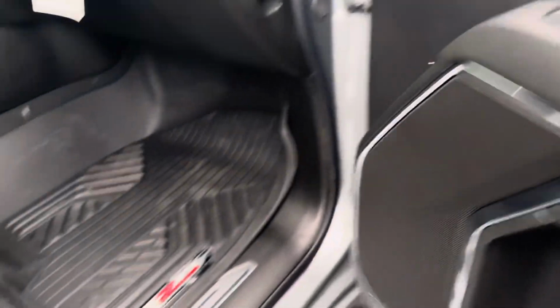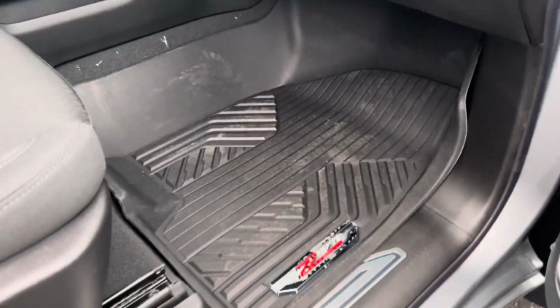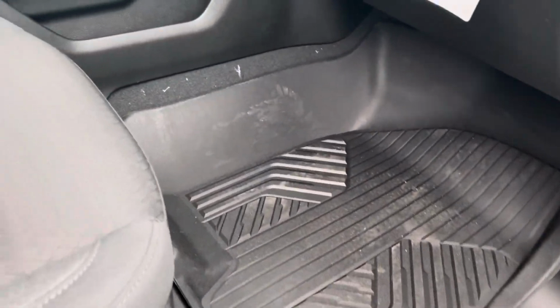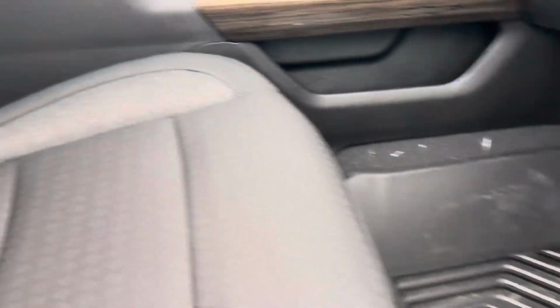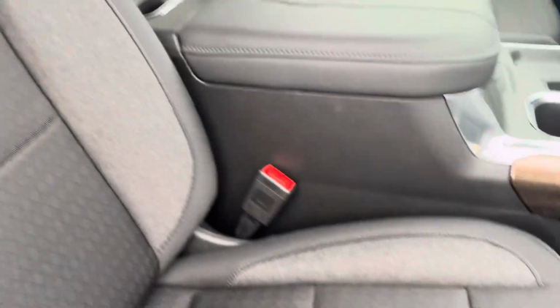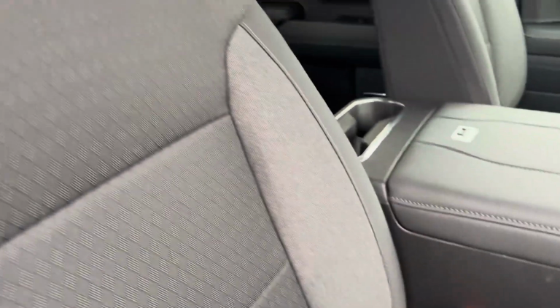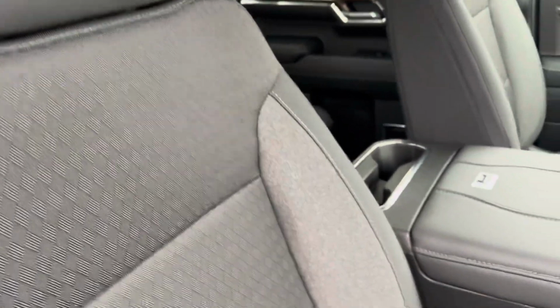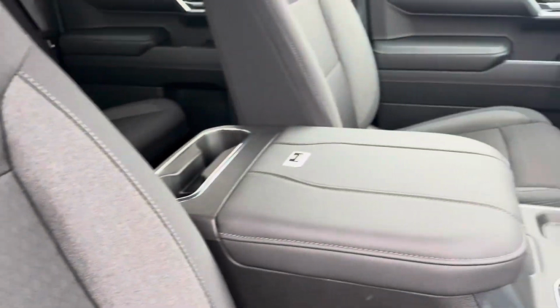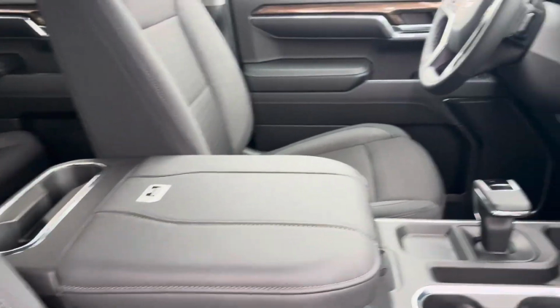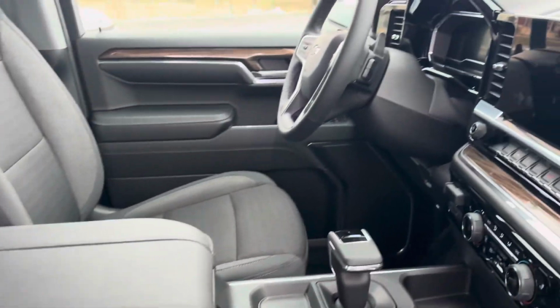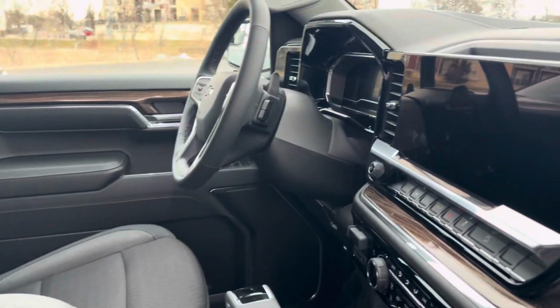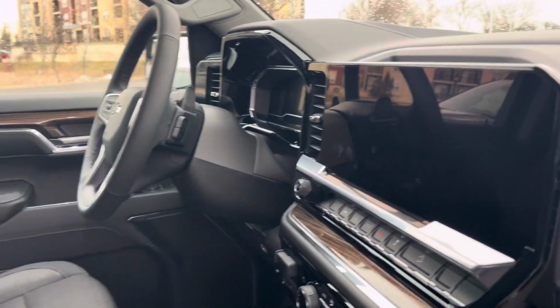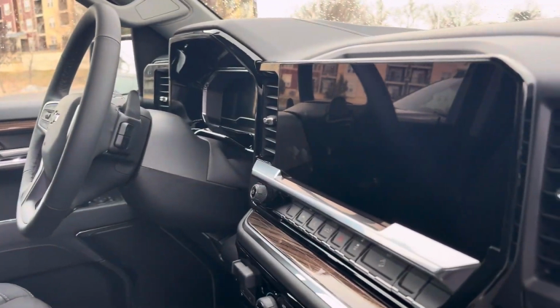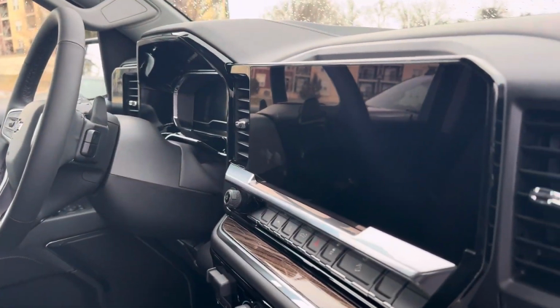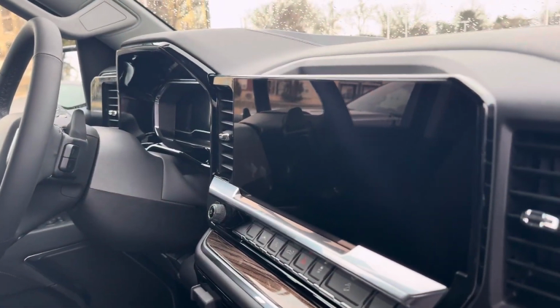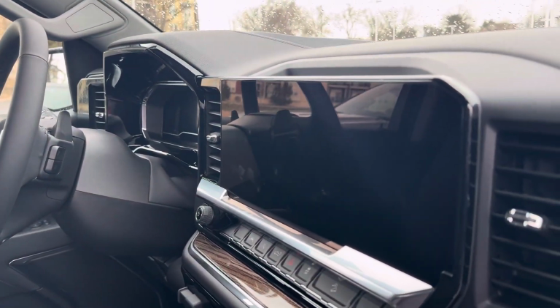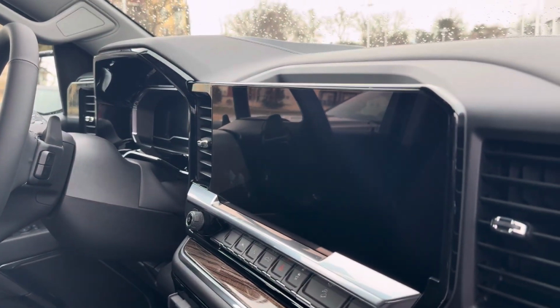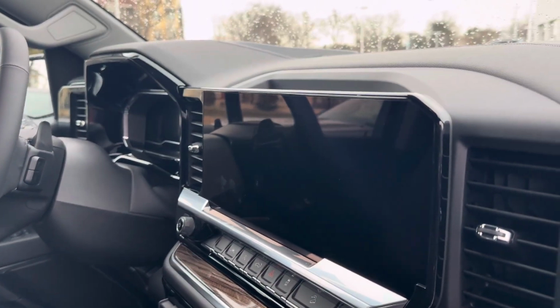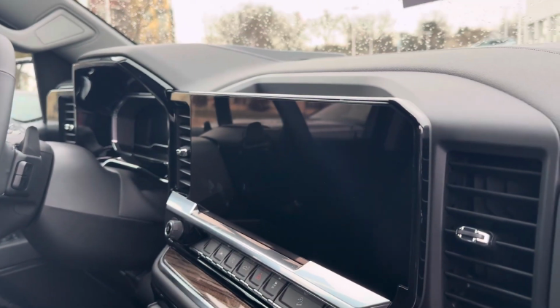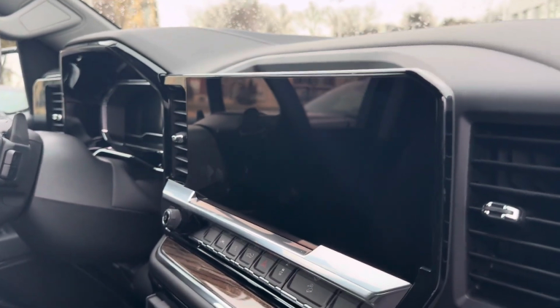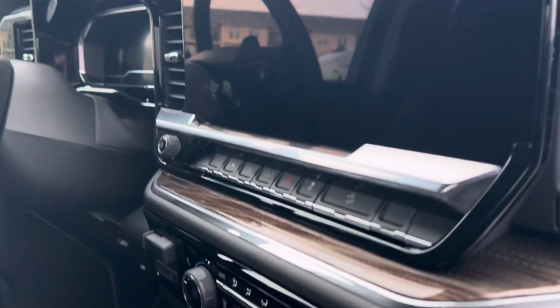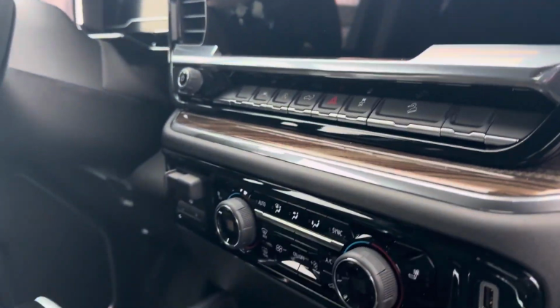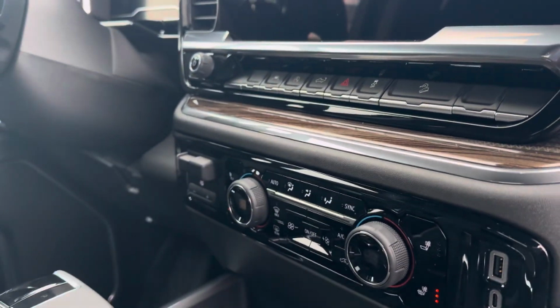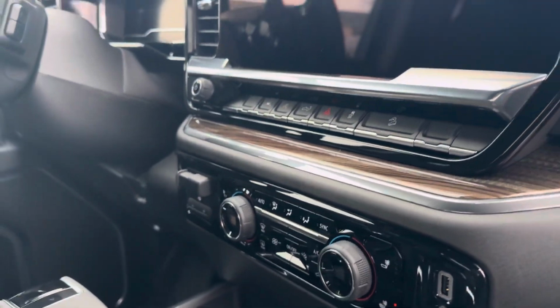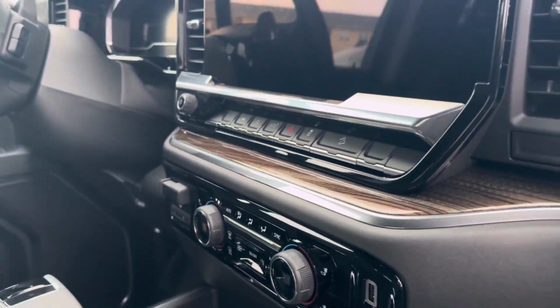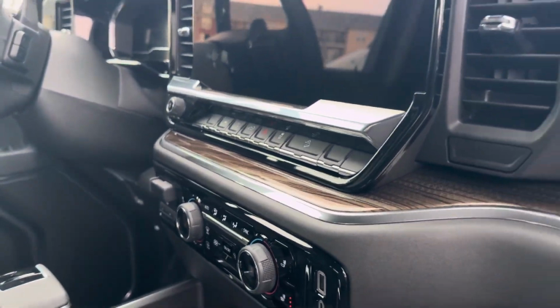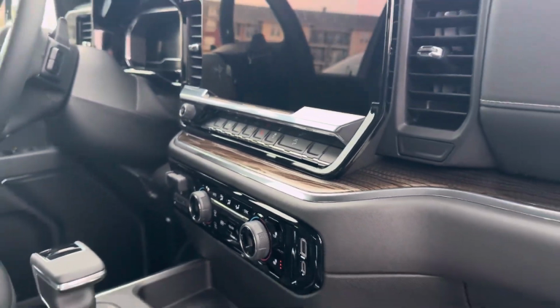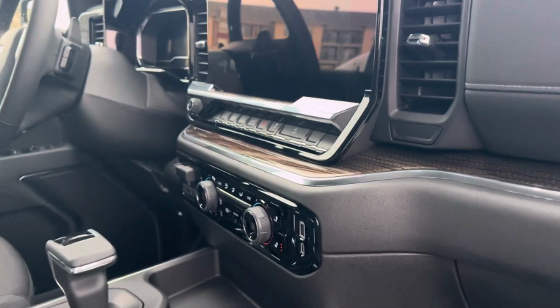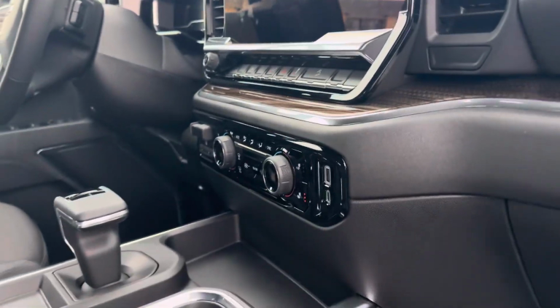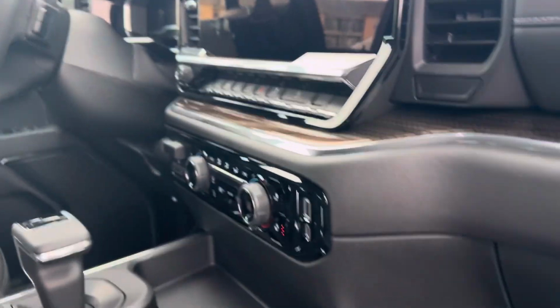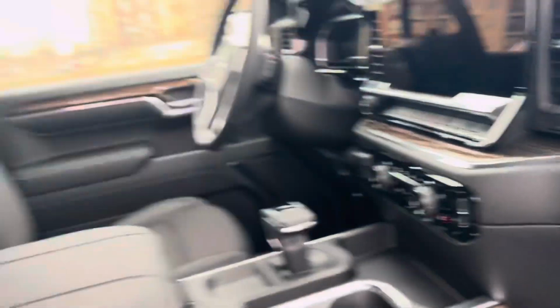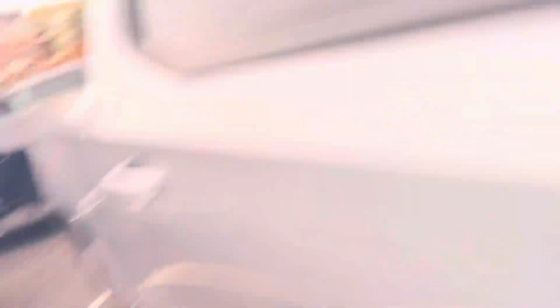Z71 floor liners, got the bucket seats, cloth. Got the 11.4-inch touchscreen radio powered by Google, heated seats, remote start, dual-zone climate control.